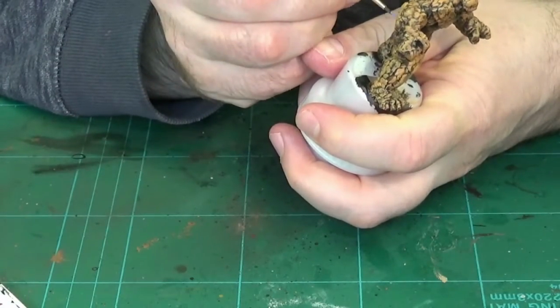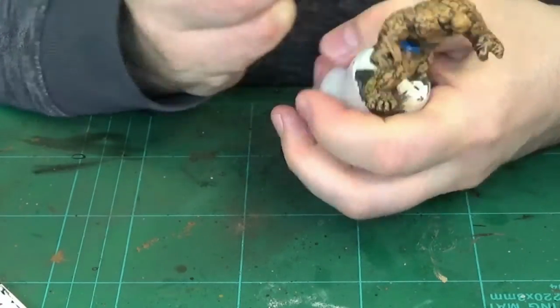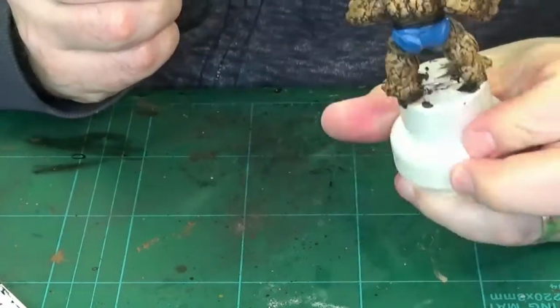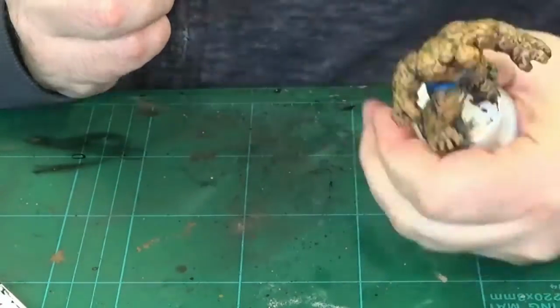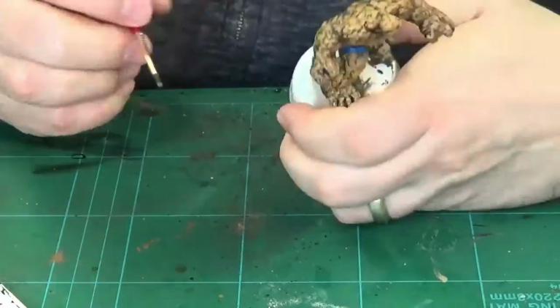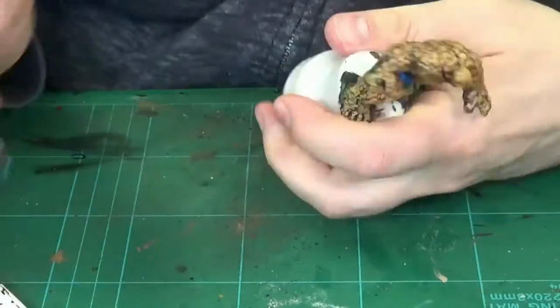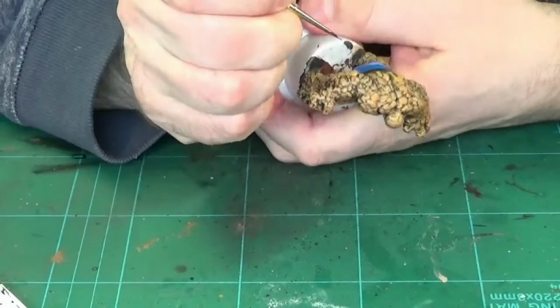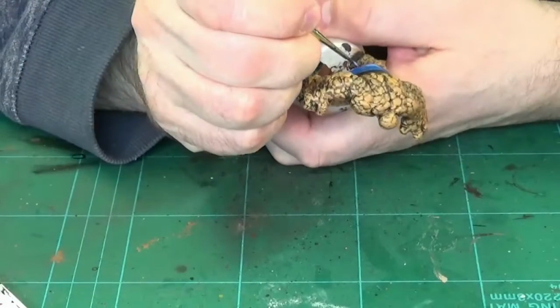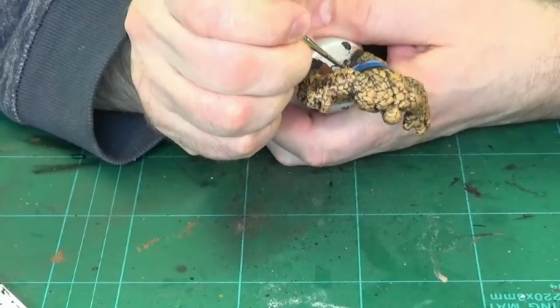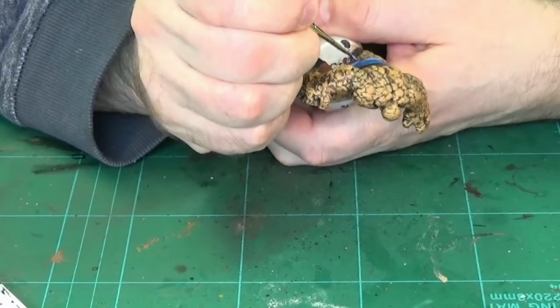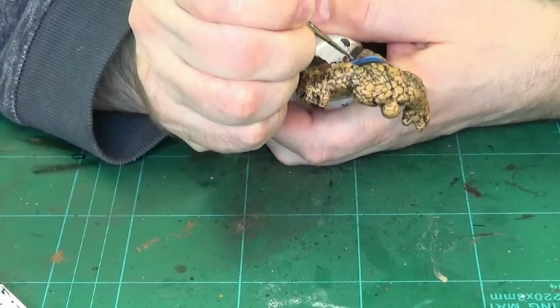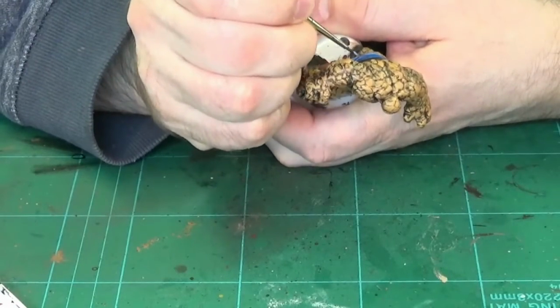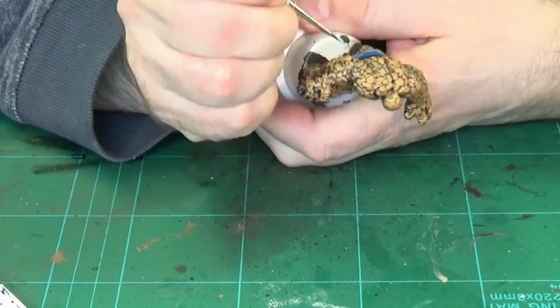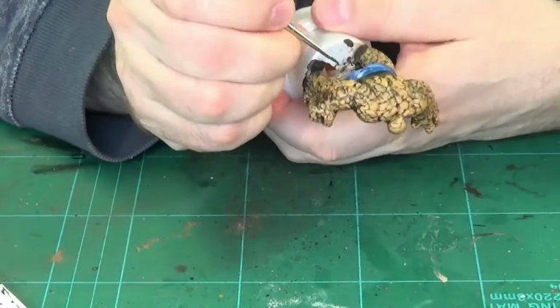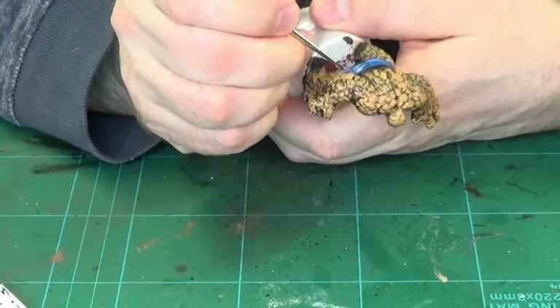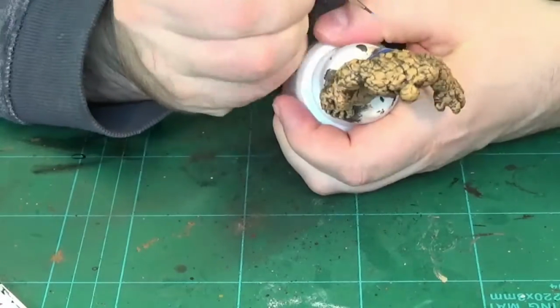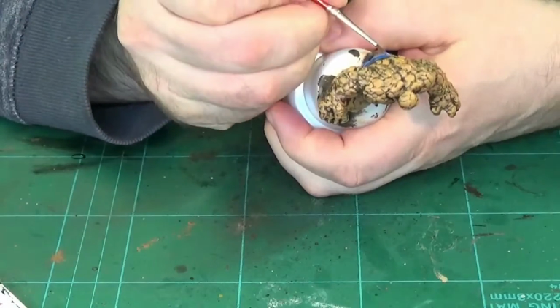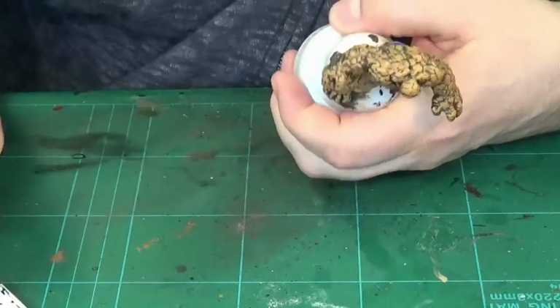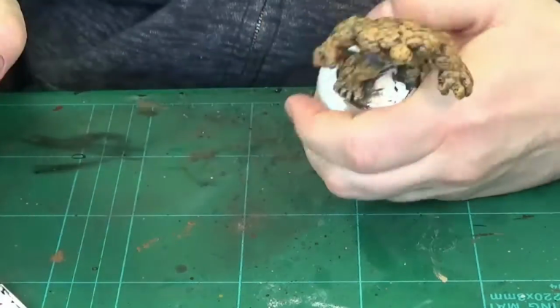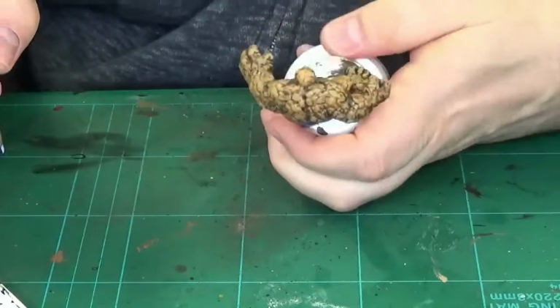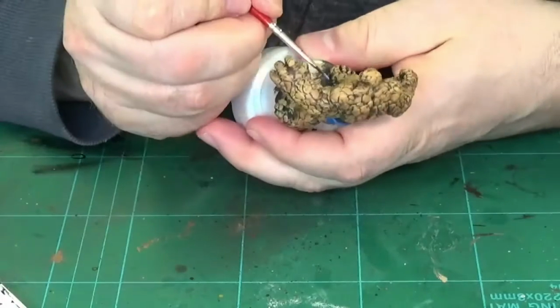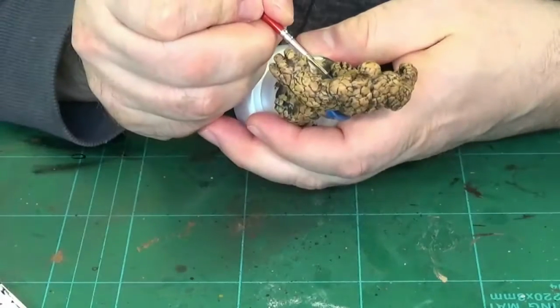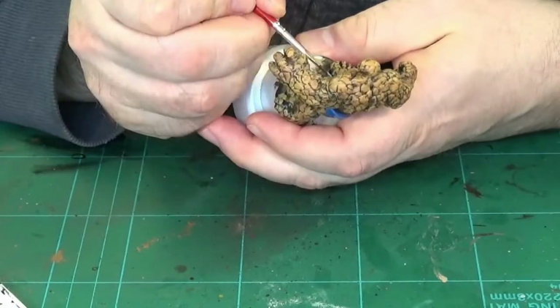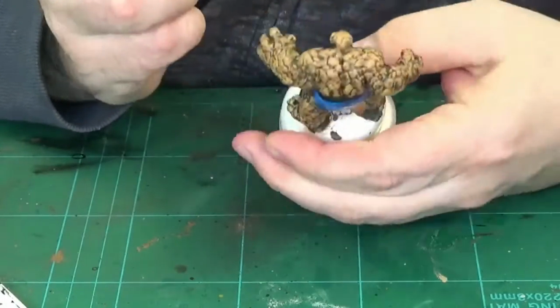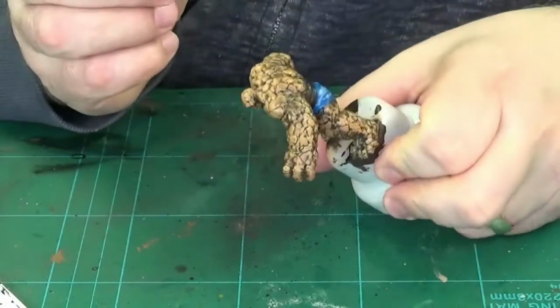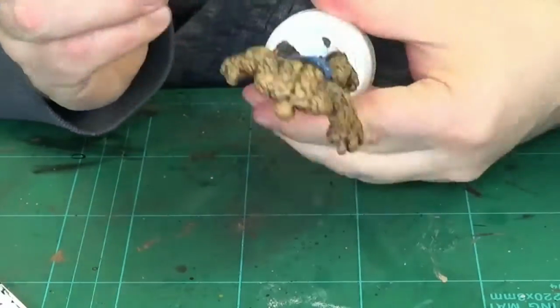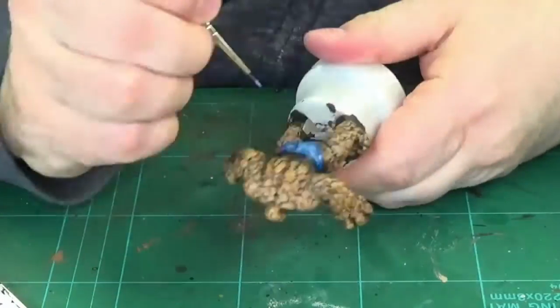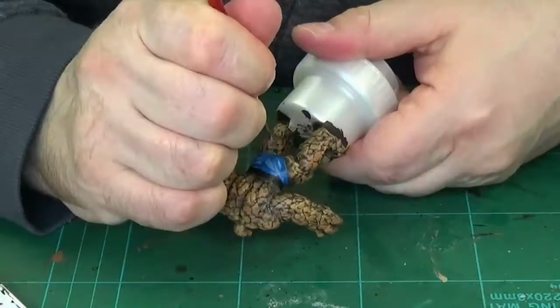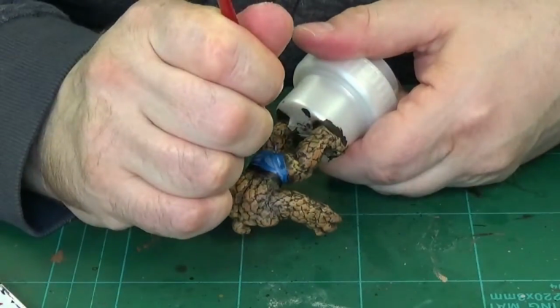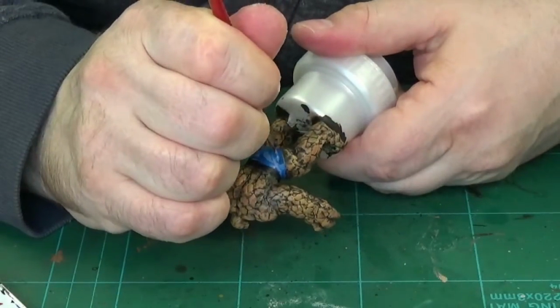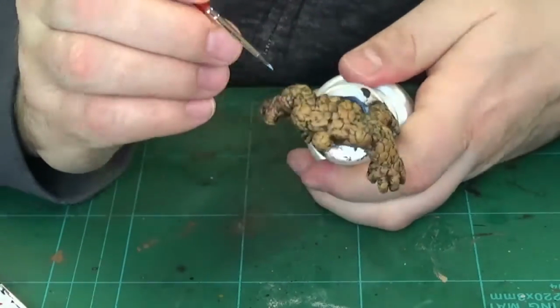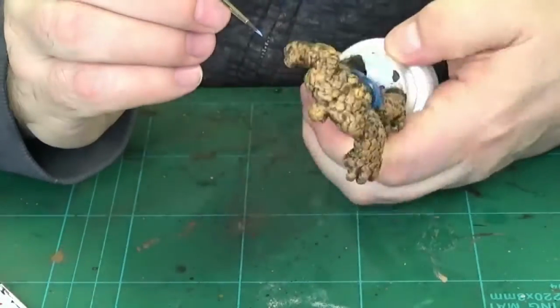As I was saying, you need to protect your models, particularly if it's a metal miniature. I tend not to bother when it's plastic, but on the metal ones, particularly ones of this size, you need to protect your model.